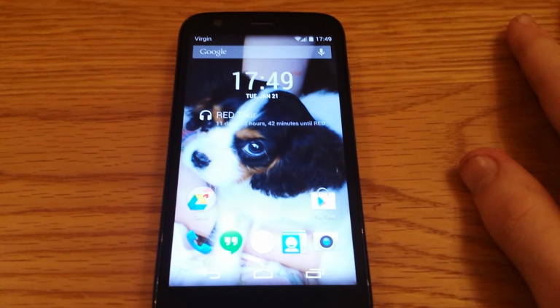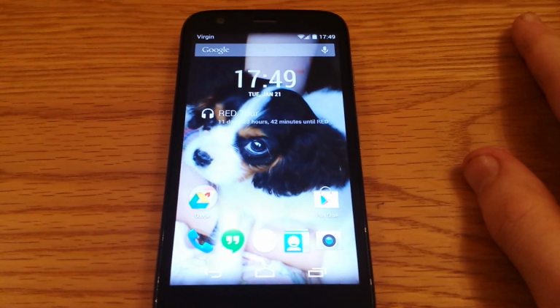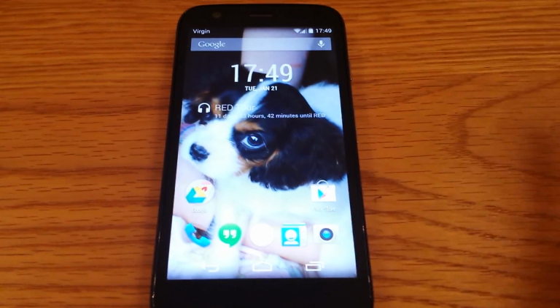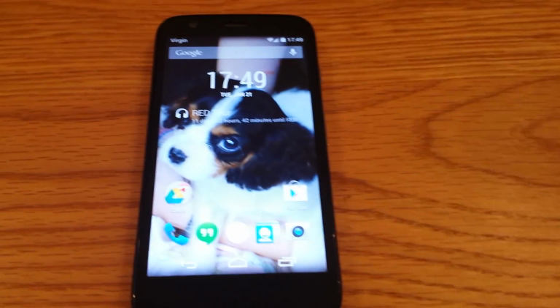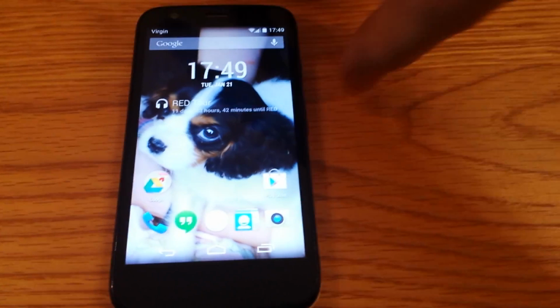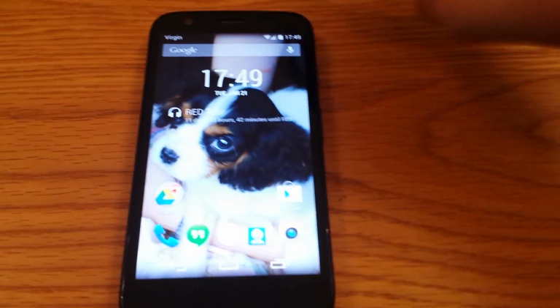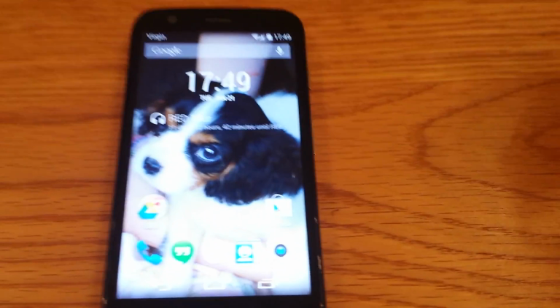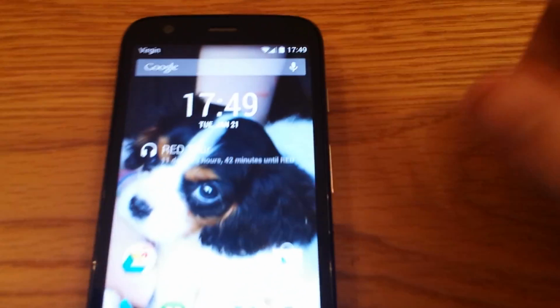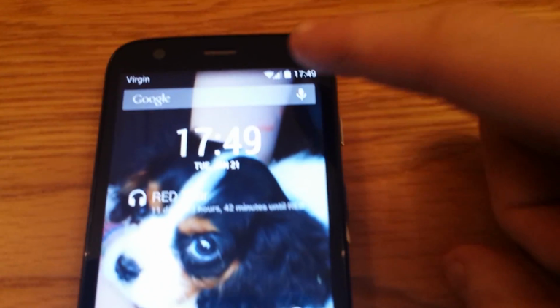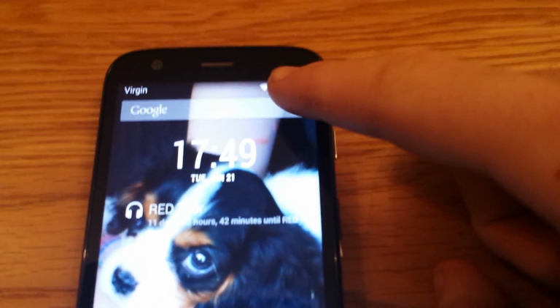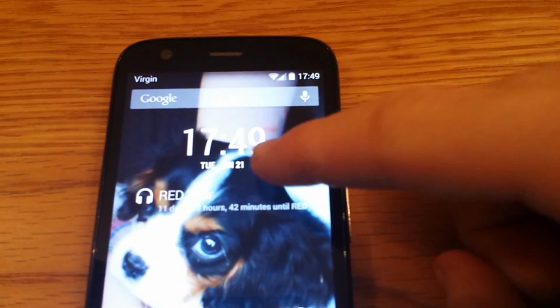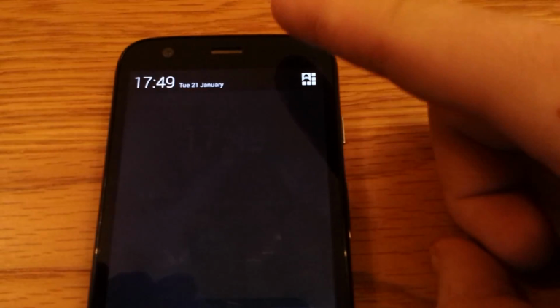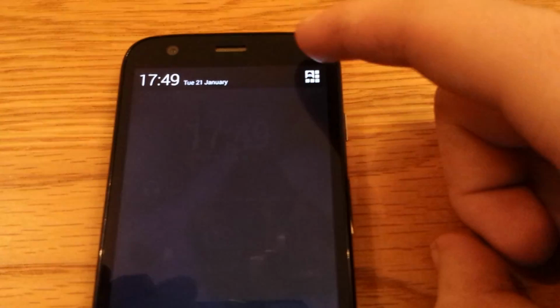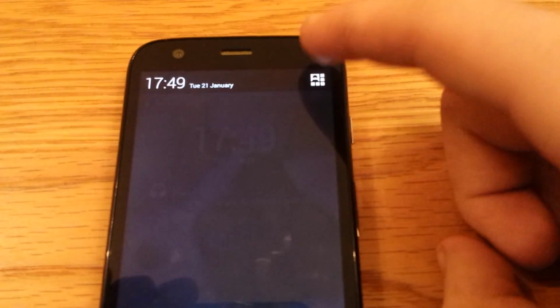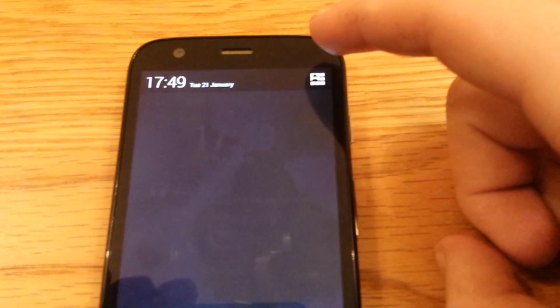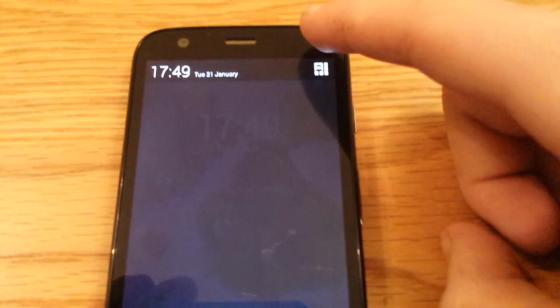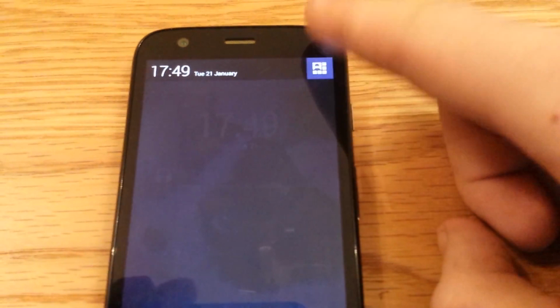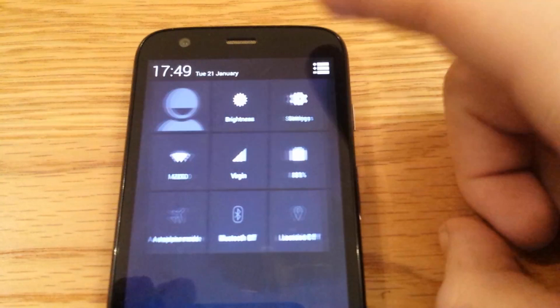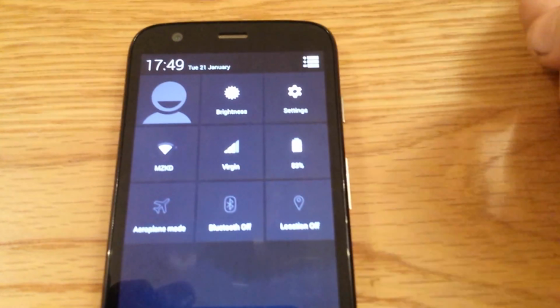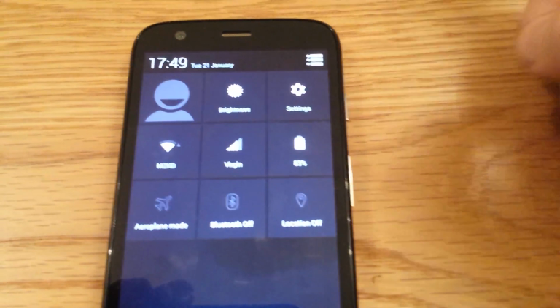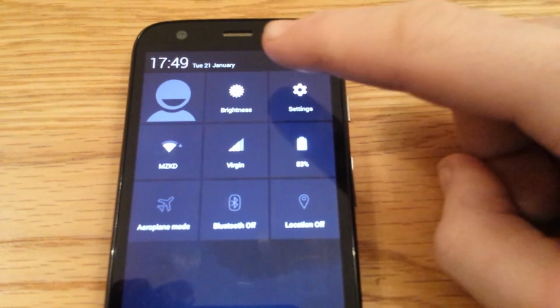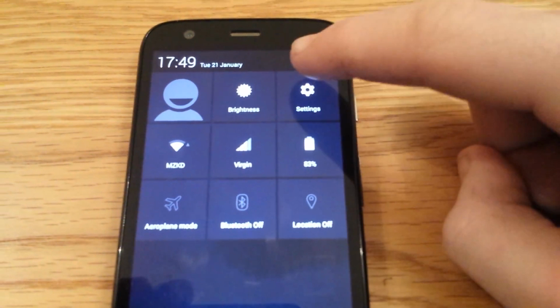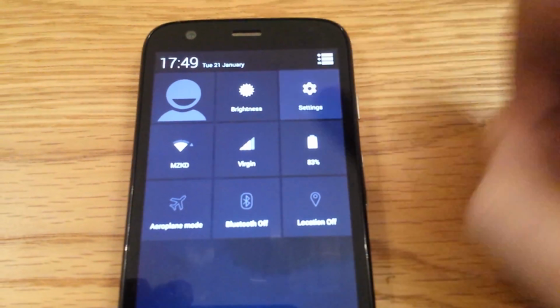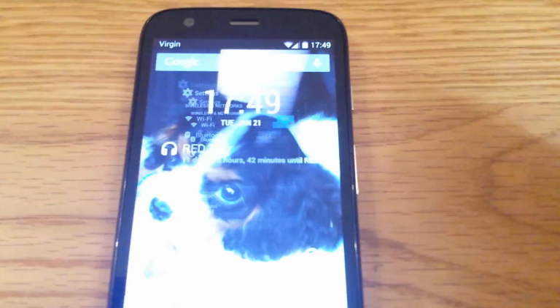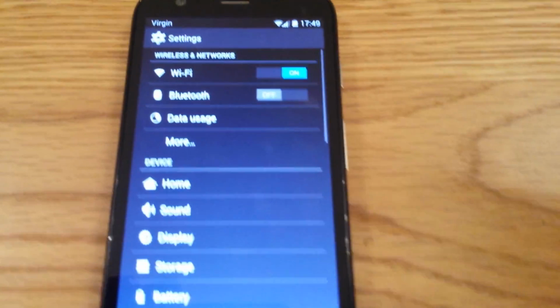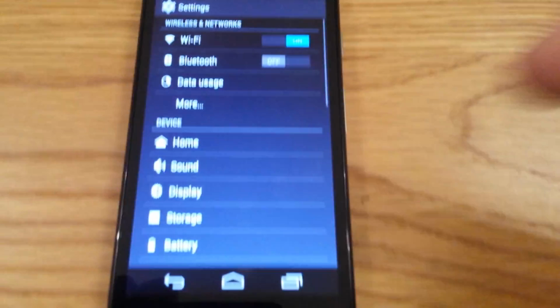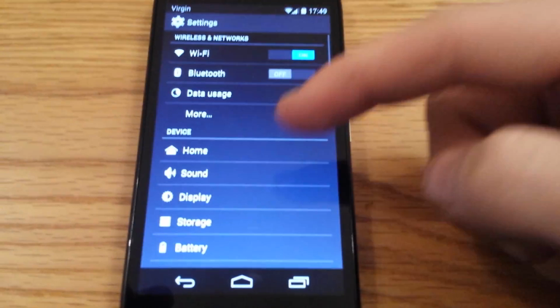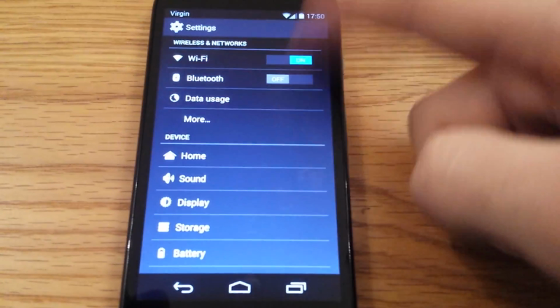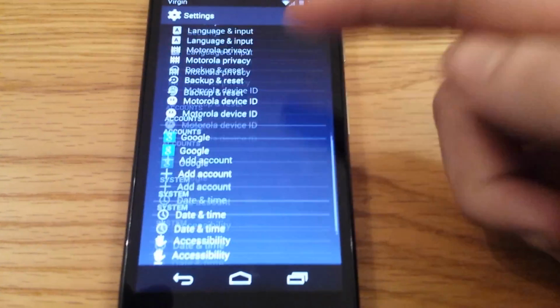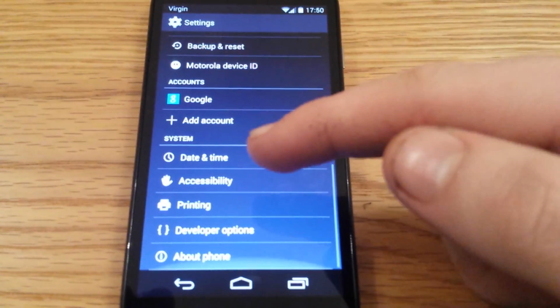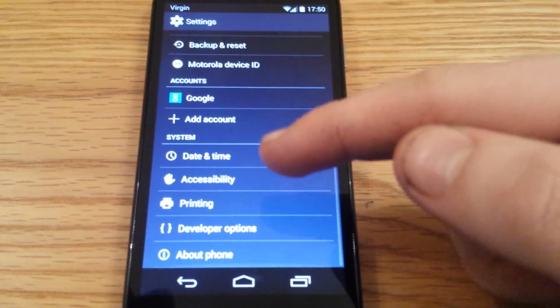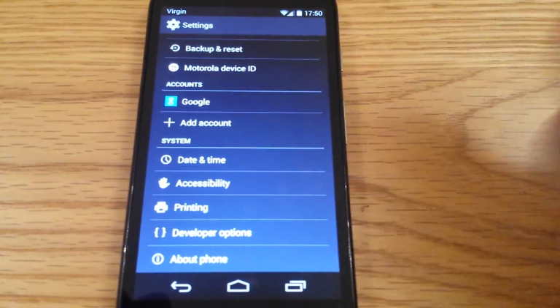Not much has changed really in KitKat. Obviously you get the white notifications now and the white power toggles. You also get wireless printing built in now.